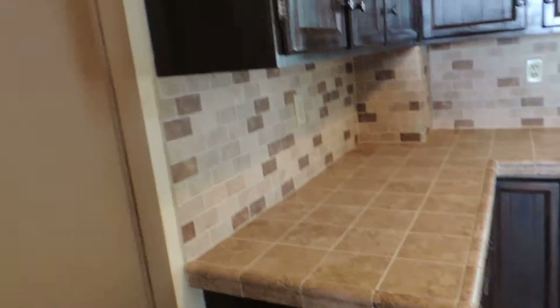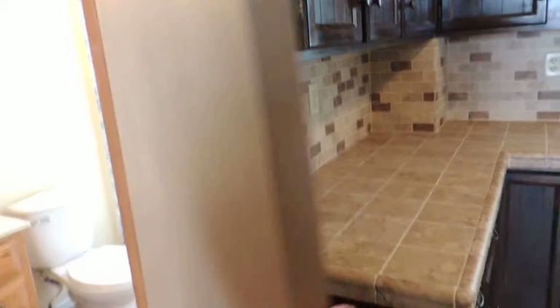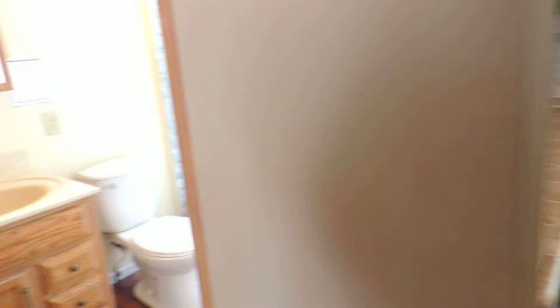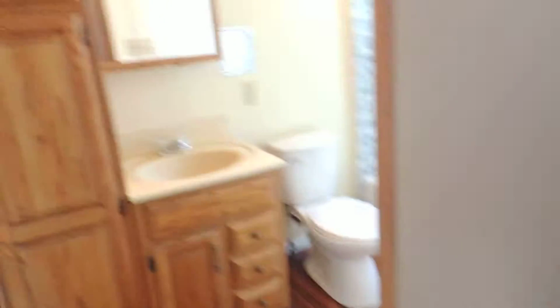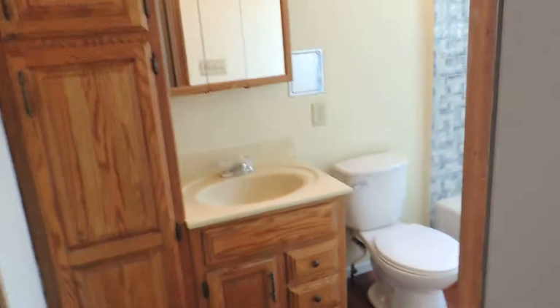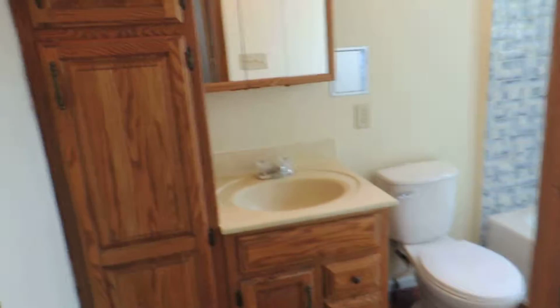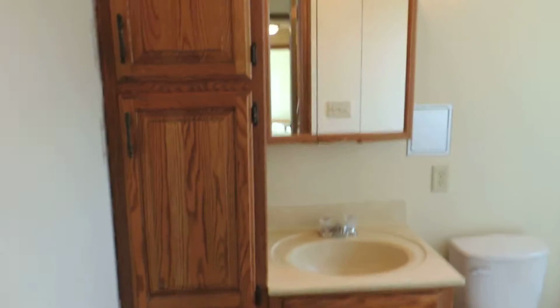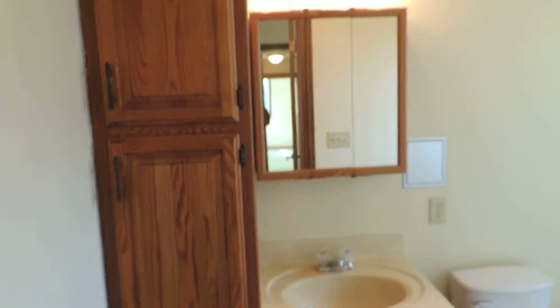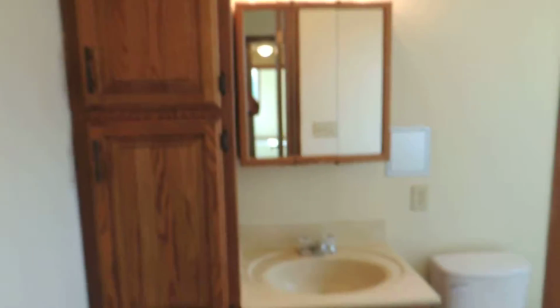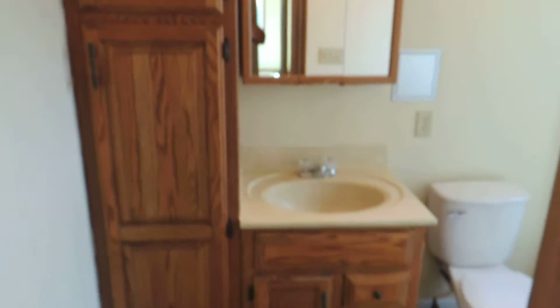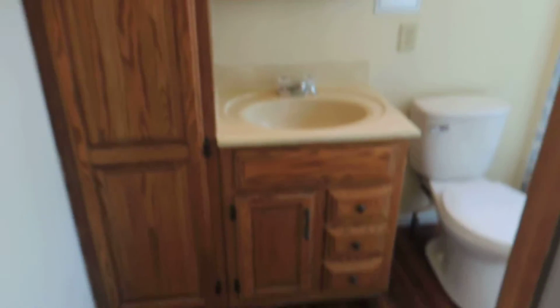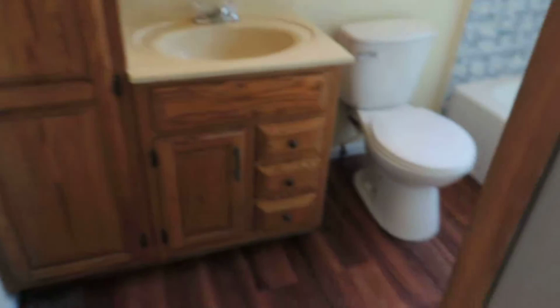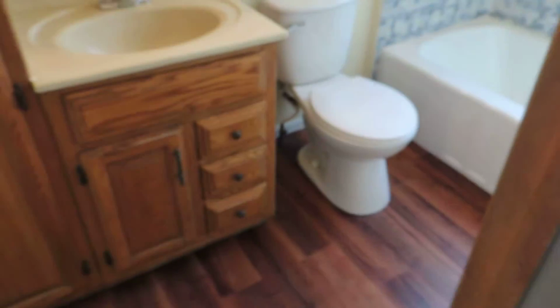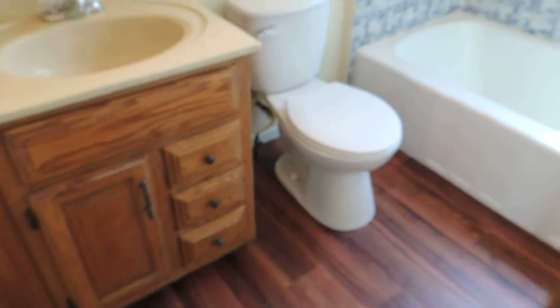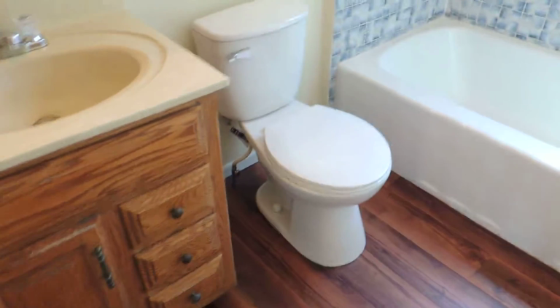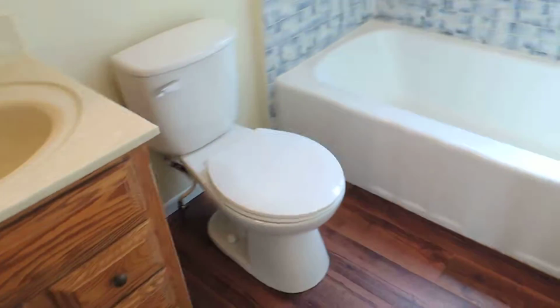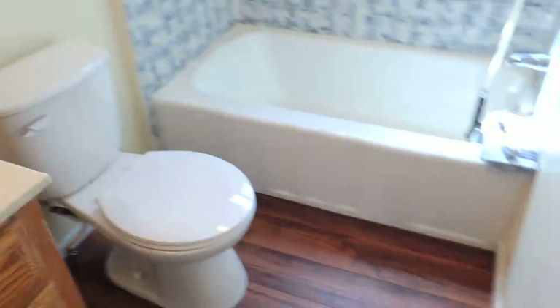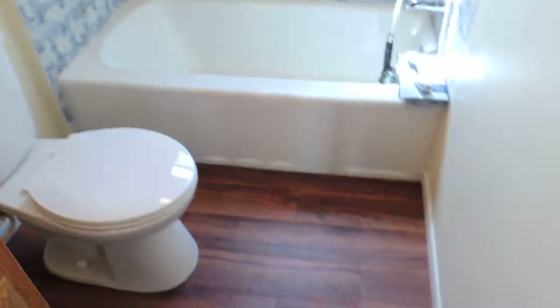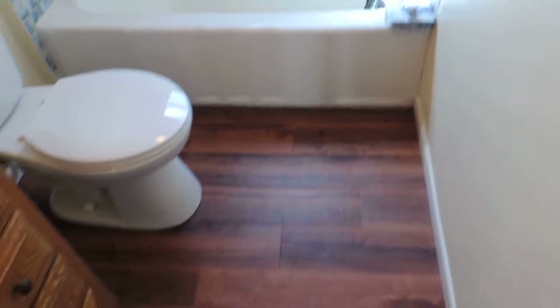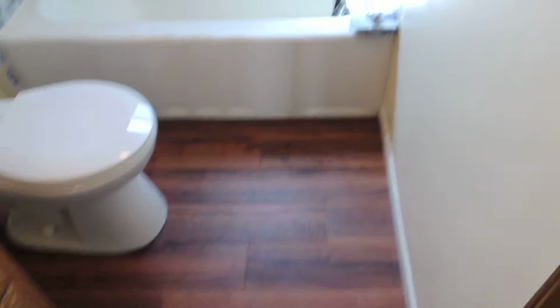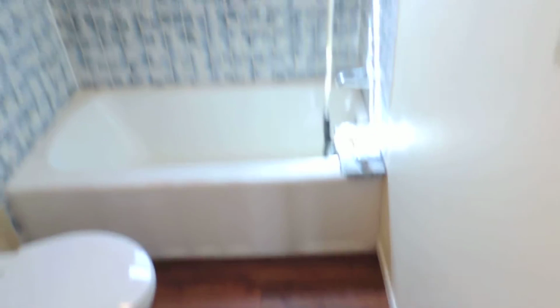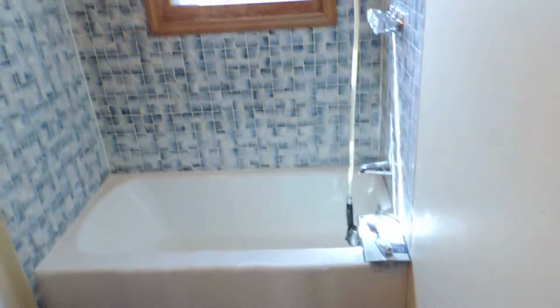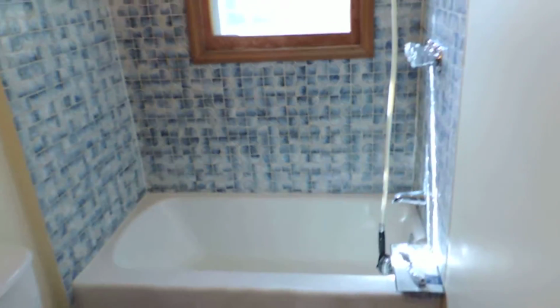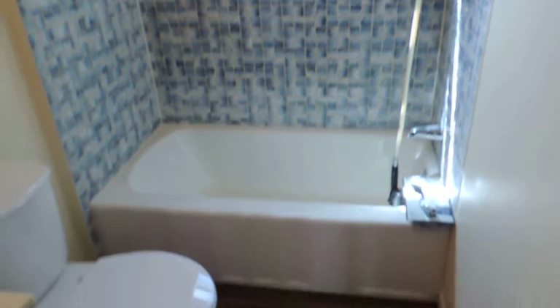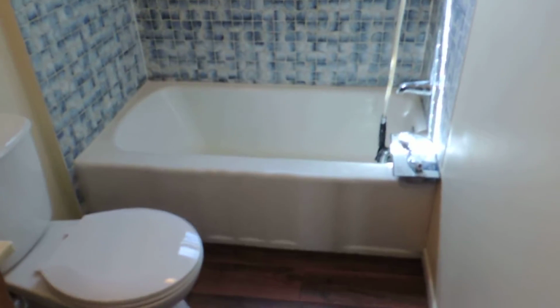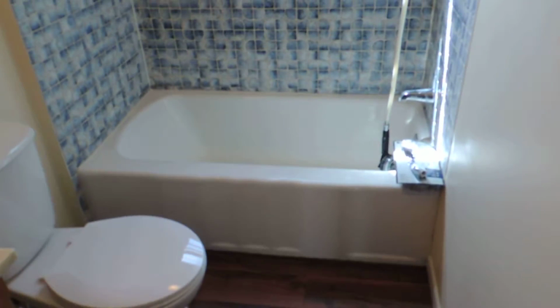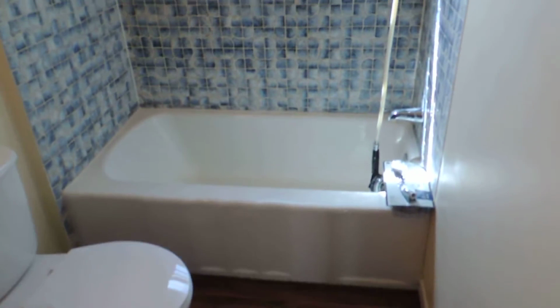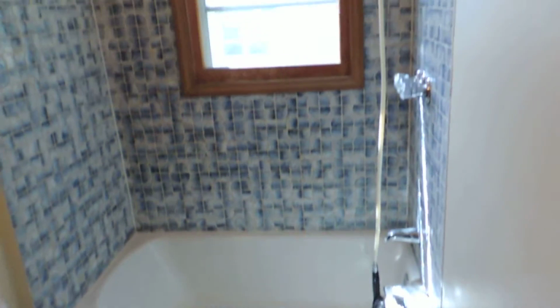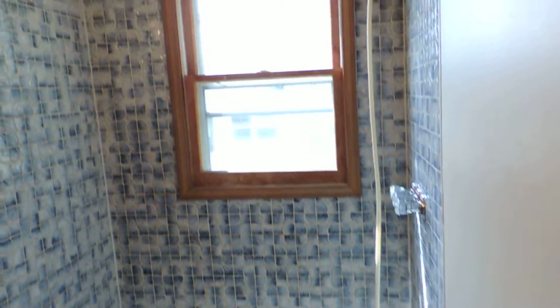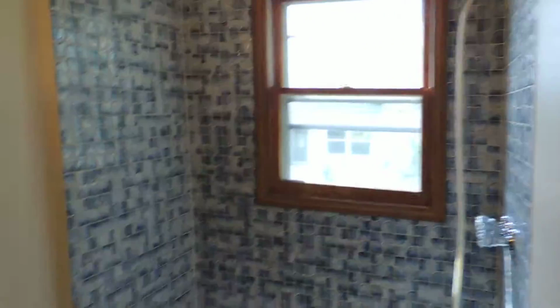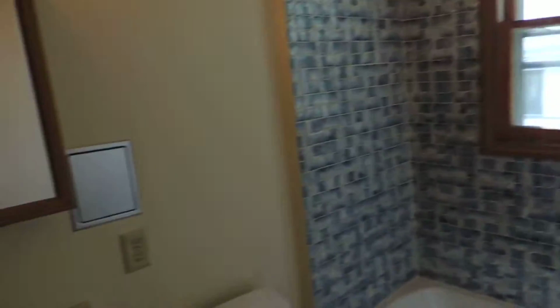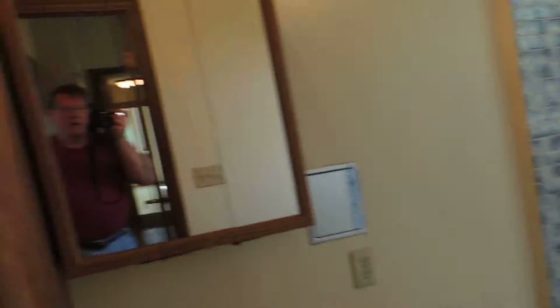Show you the bathroom here. New cabinets, of course new flooring. Putting in a new shower head there.